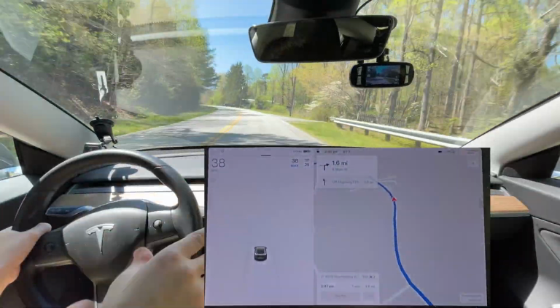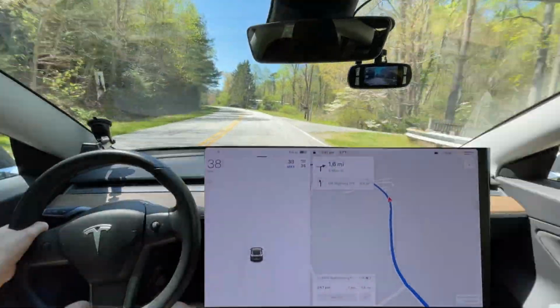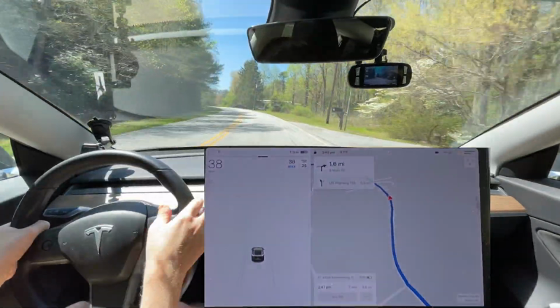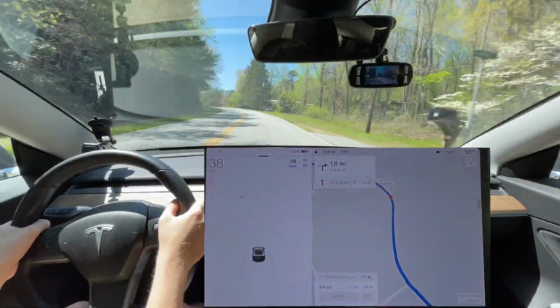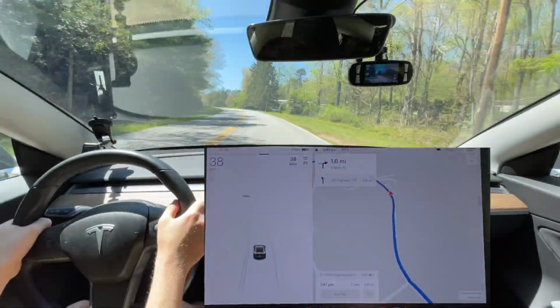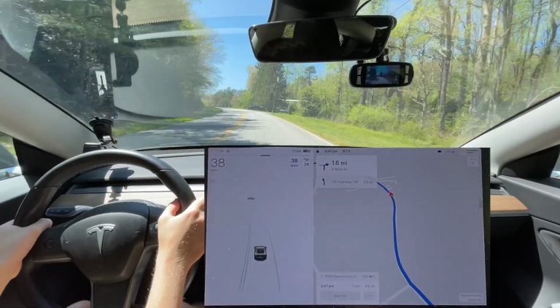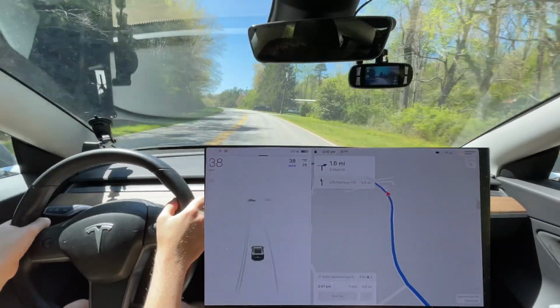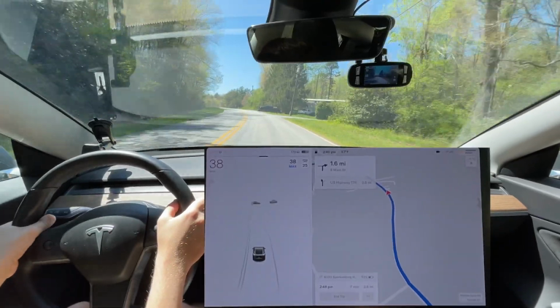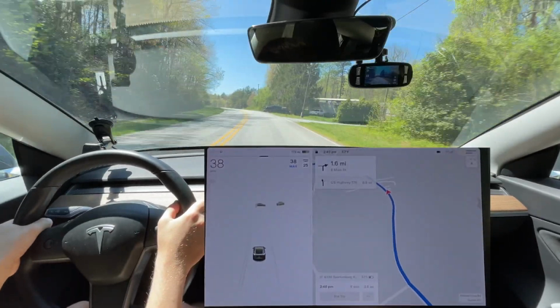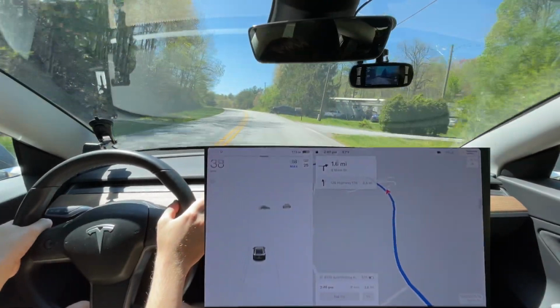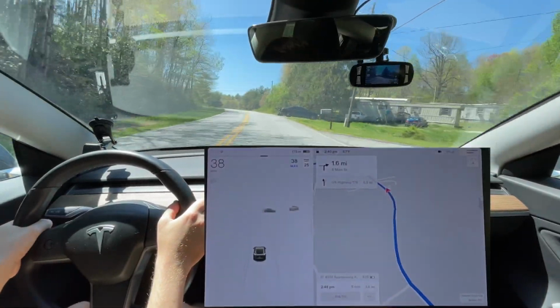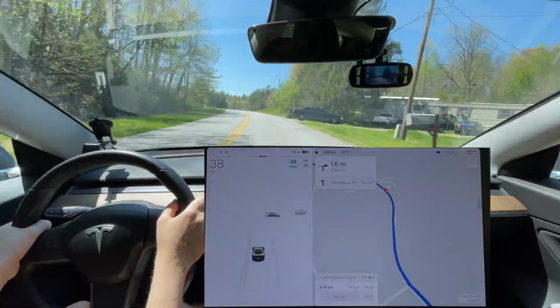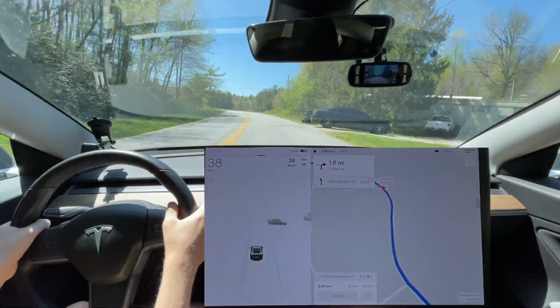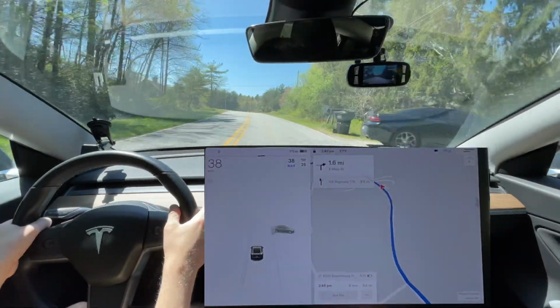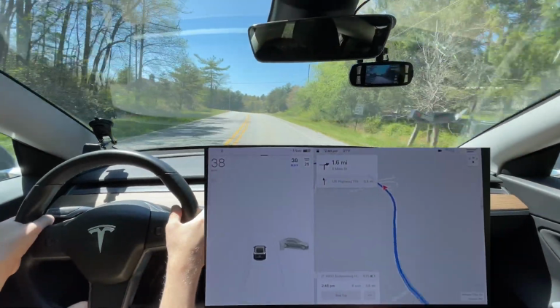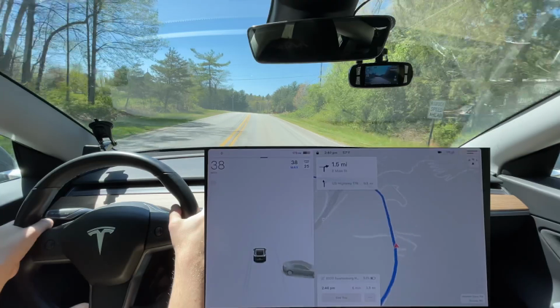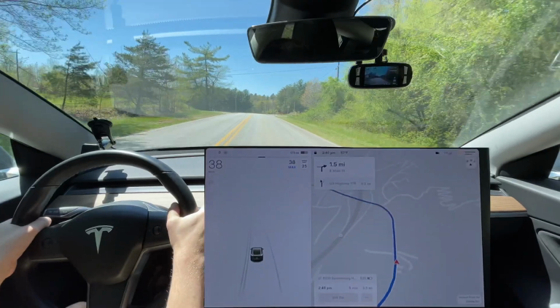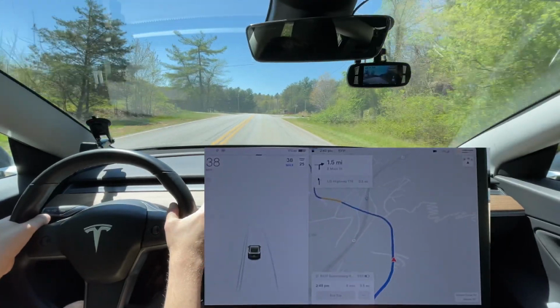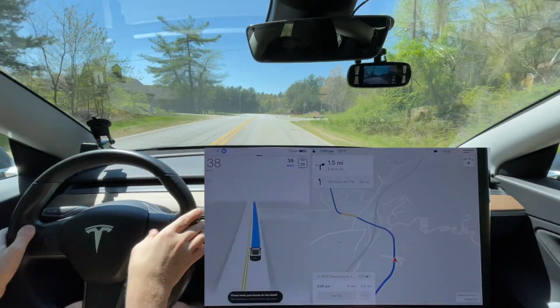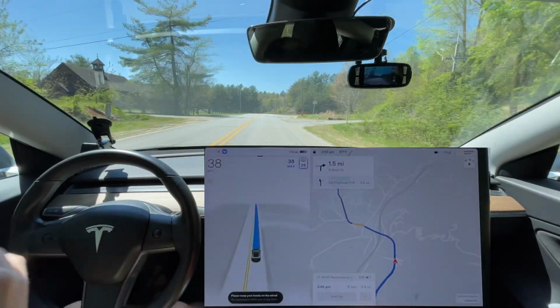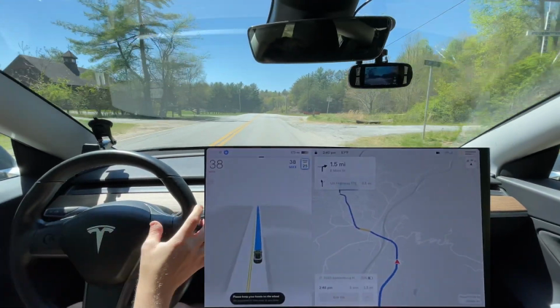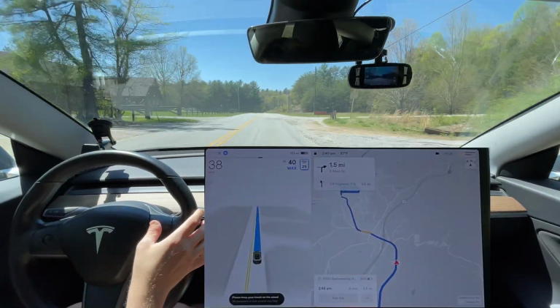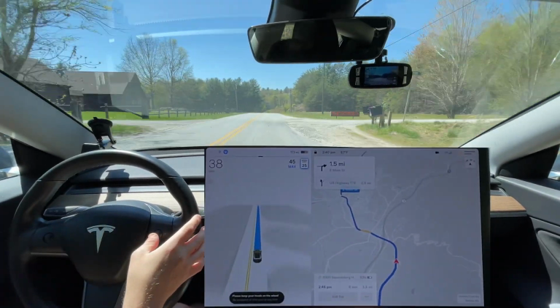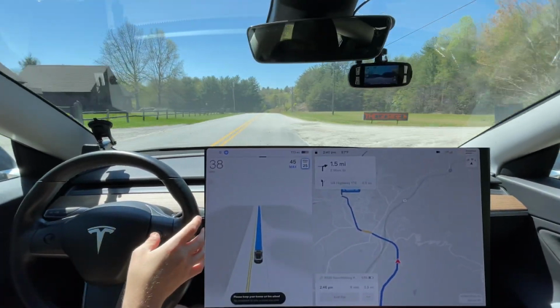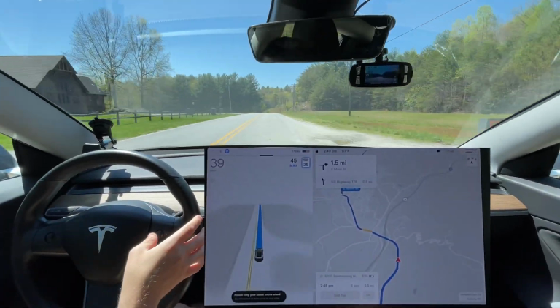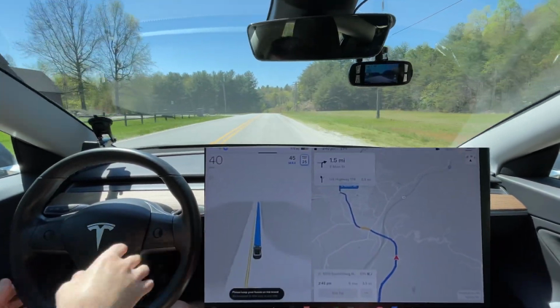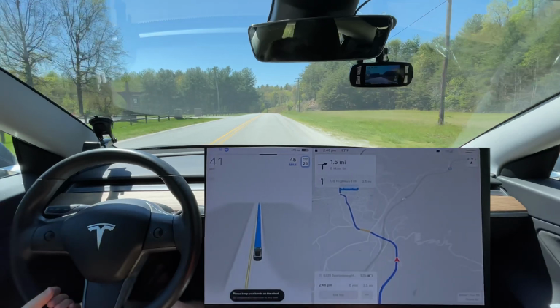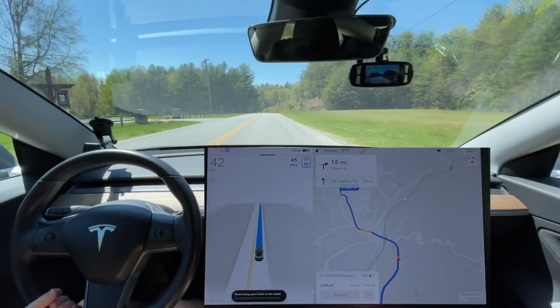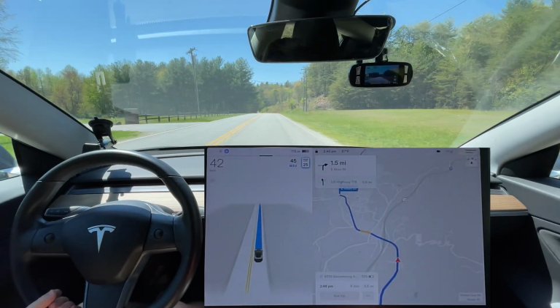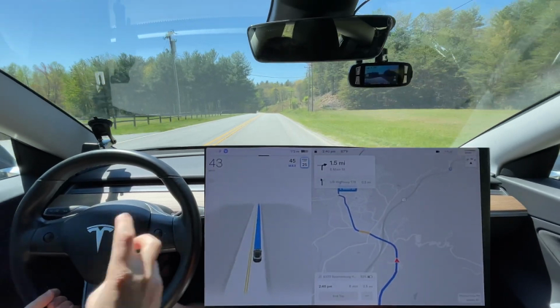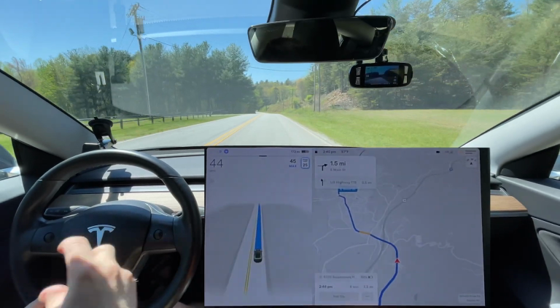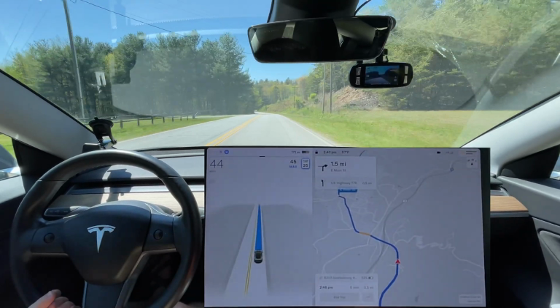By the way, it's Easter. Happy Easter everyone, whether you celebrate or not. It's a really nice day outside. Just going over to a friend's place to hang out and we'll see how it does.